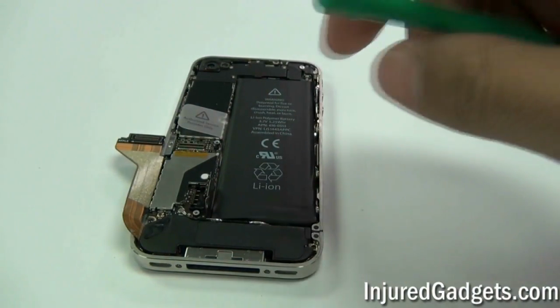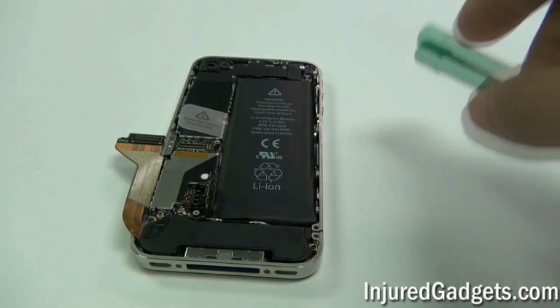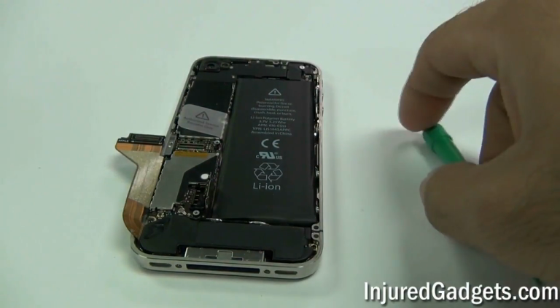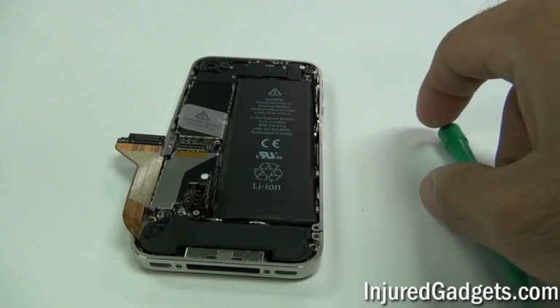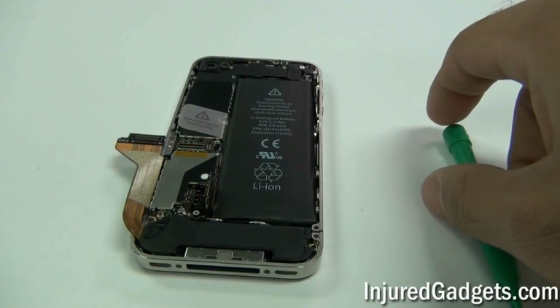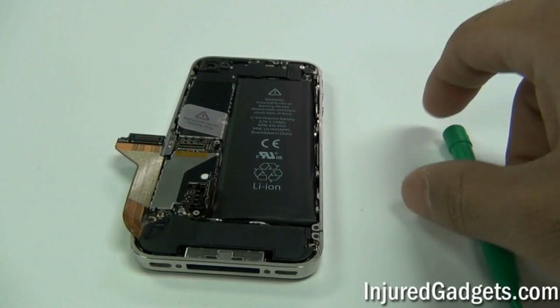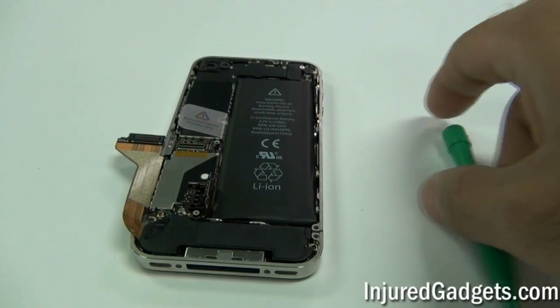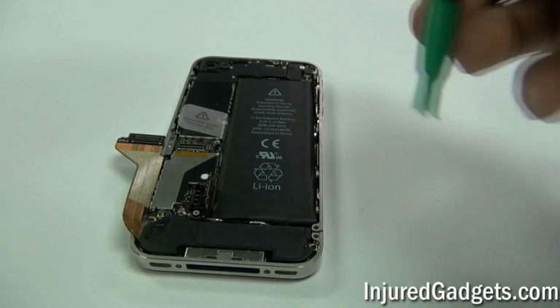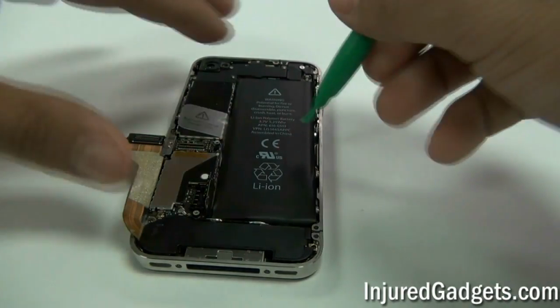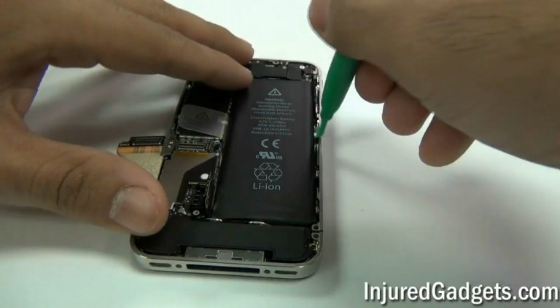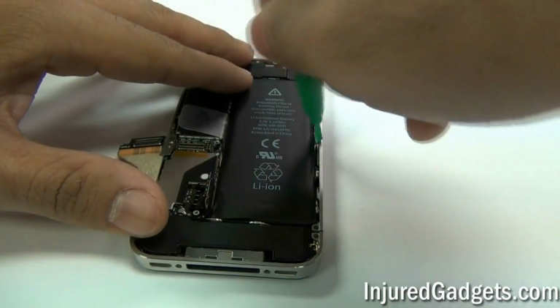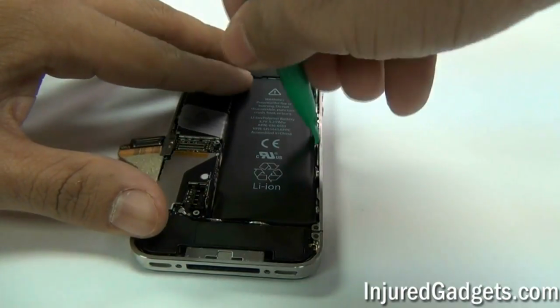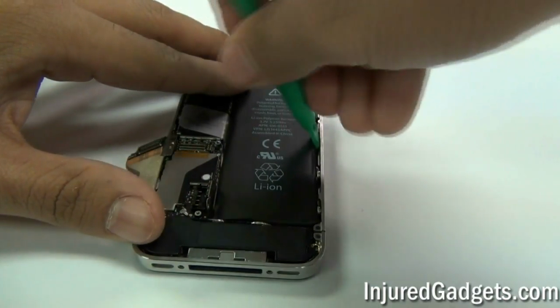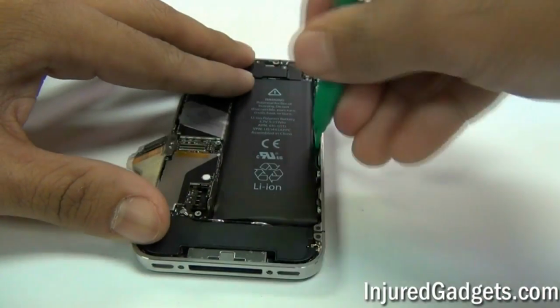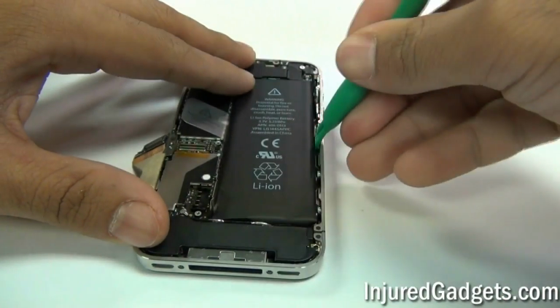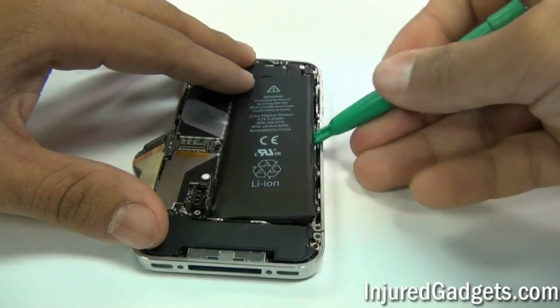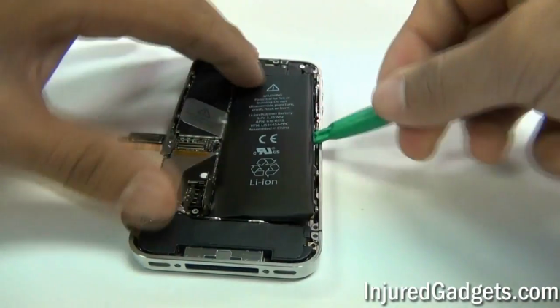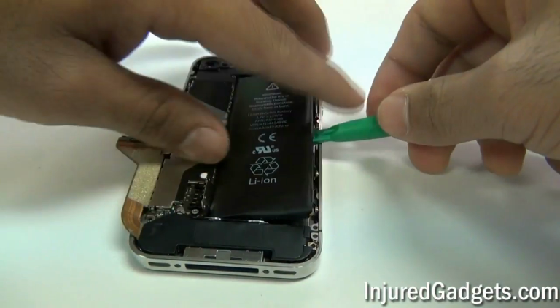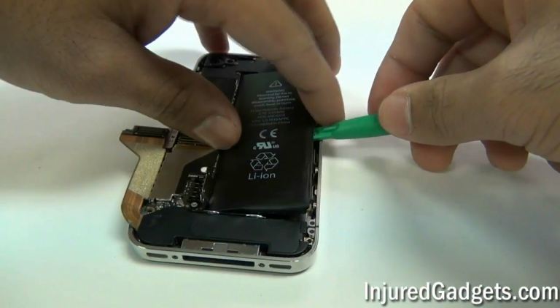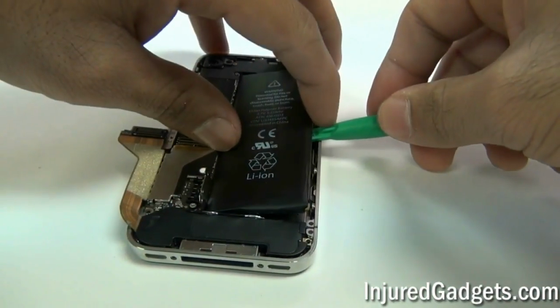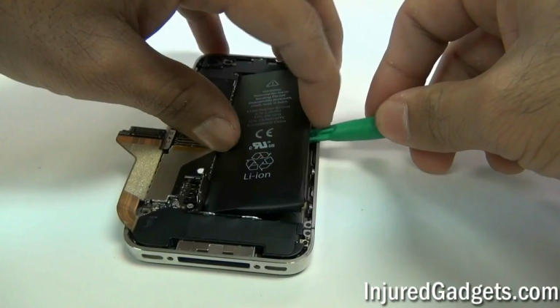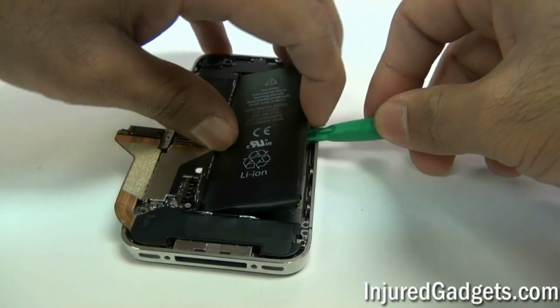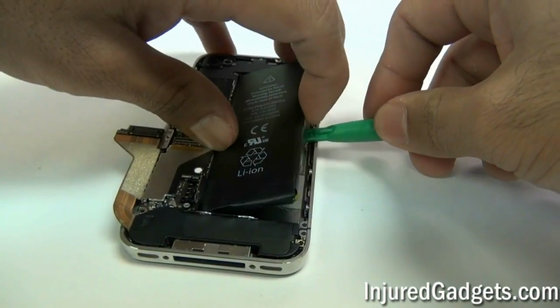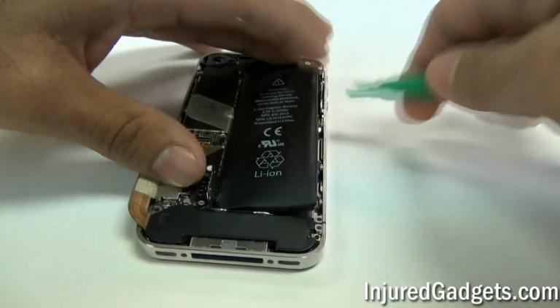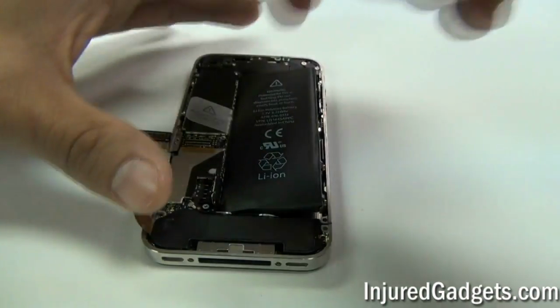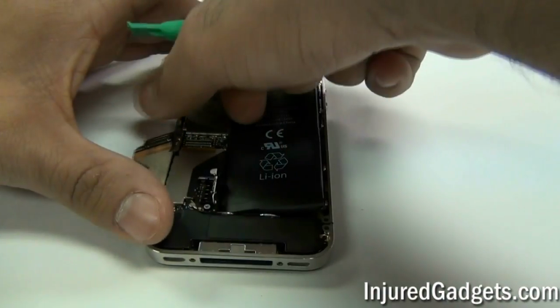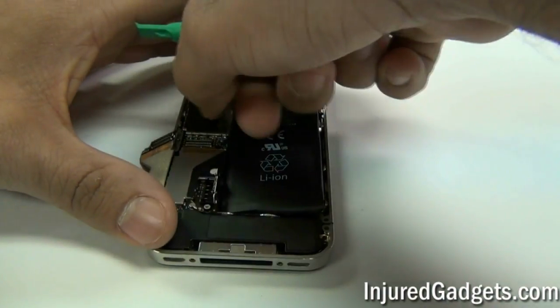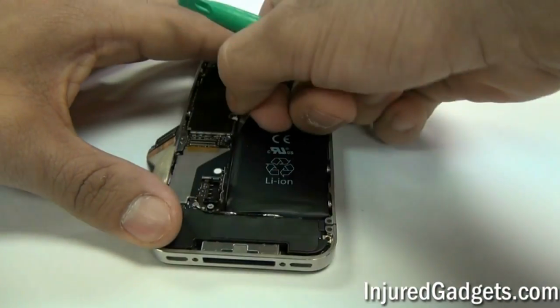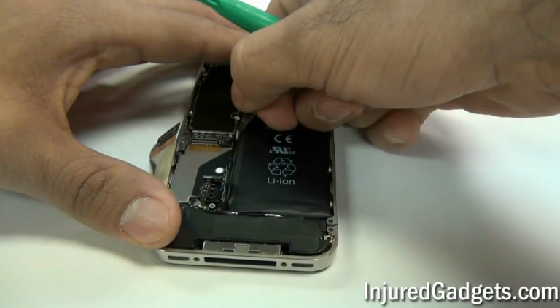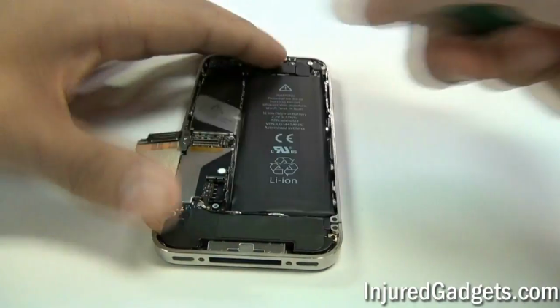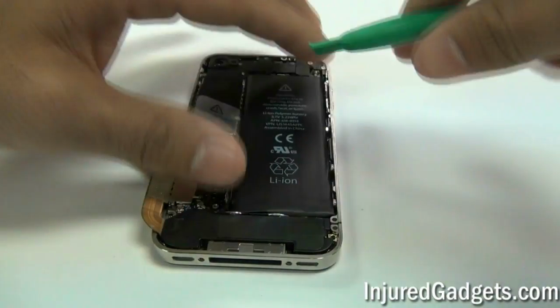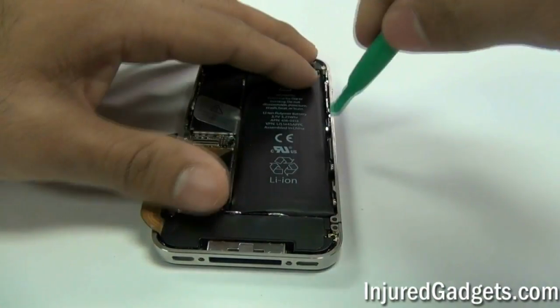Once you remove the battery flex cable, you can go ahead and pop the battery up. Use a safe open pry tool — there is adhesive under it so you will have to pry it a little bit for it to come off.